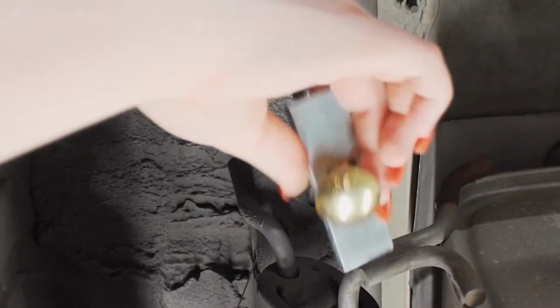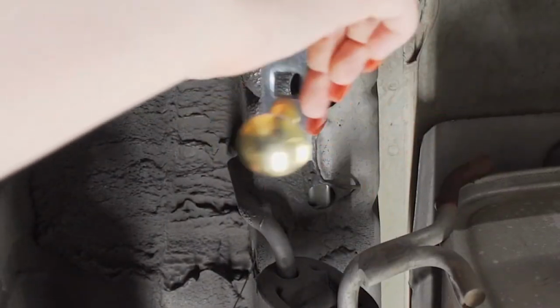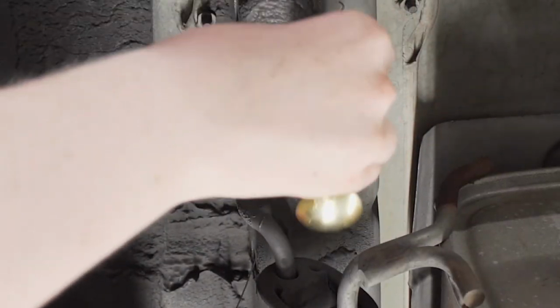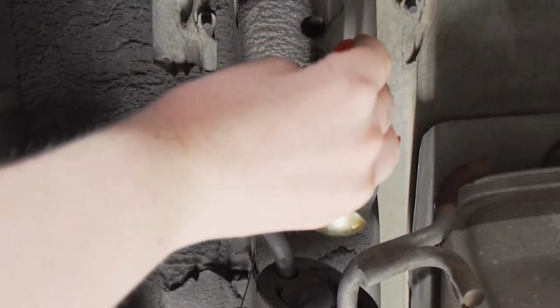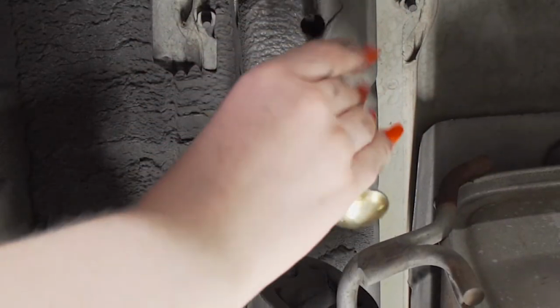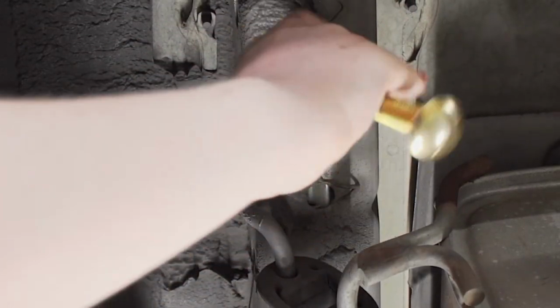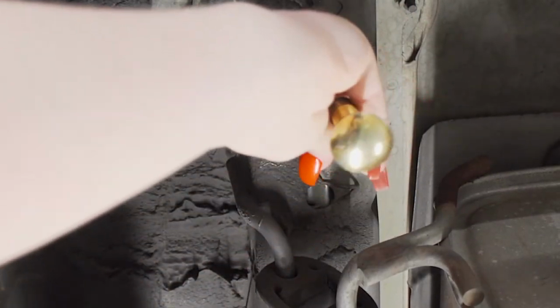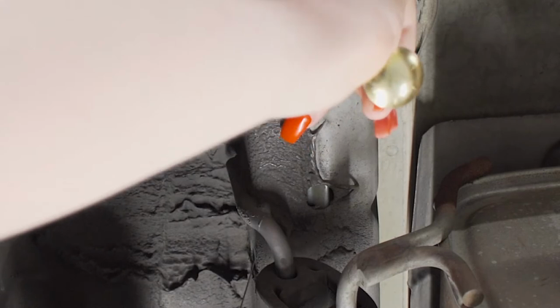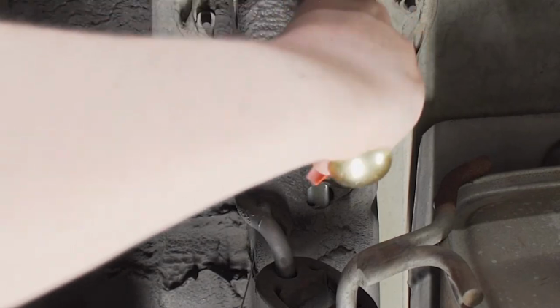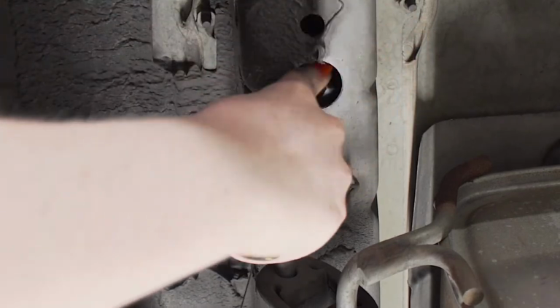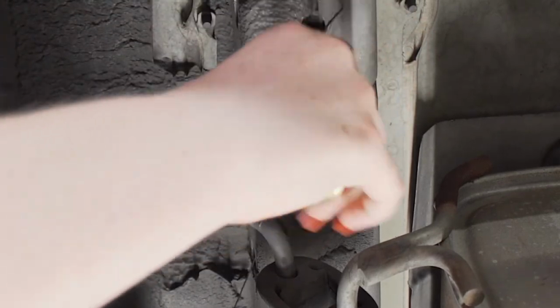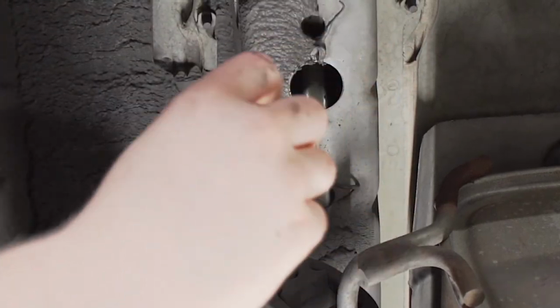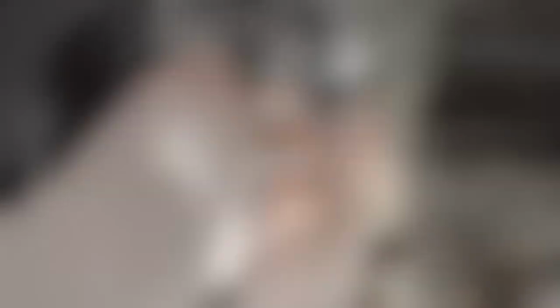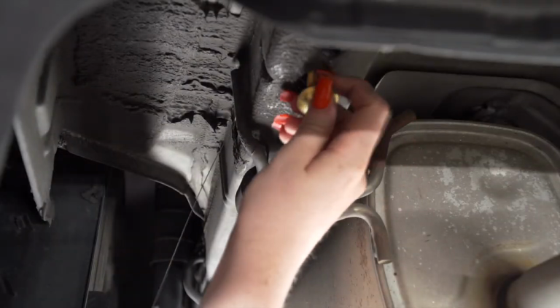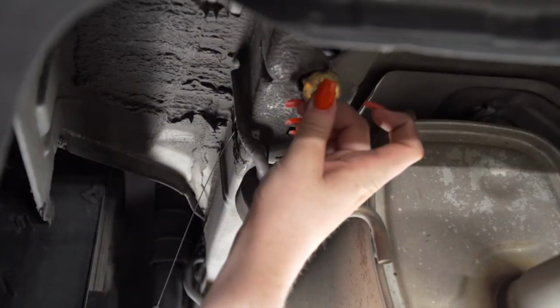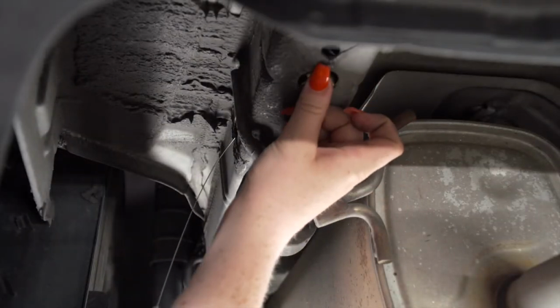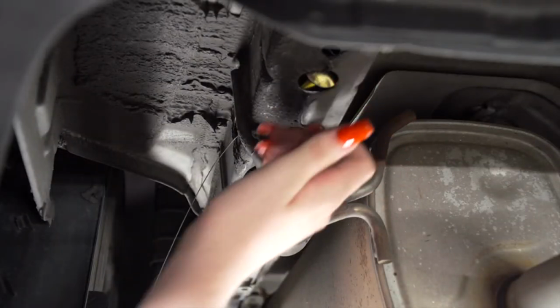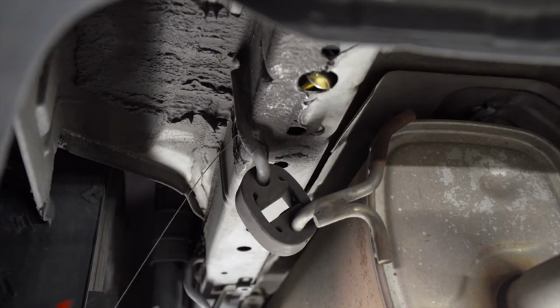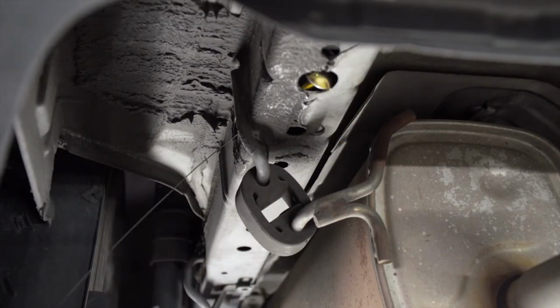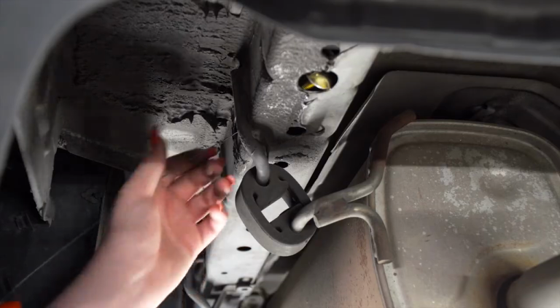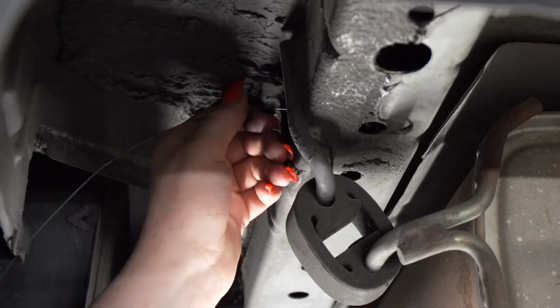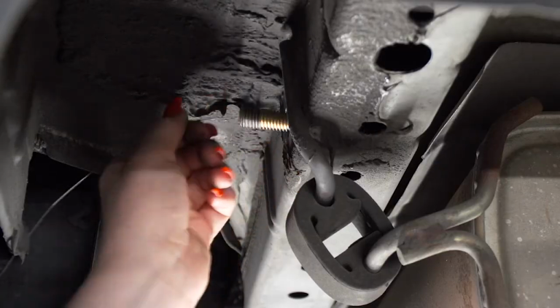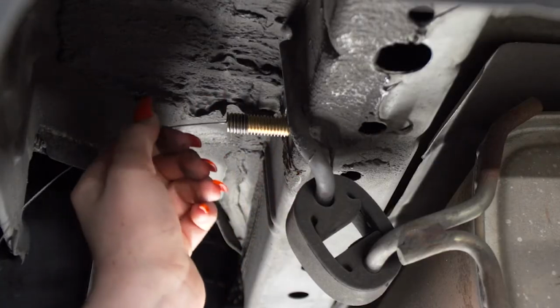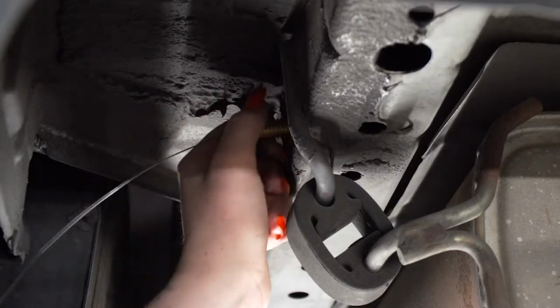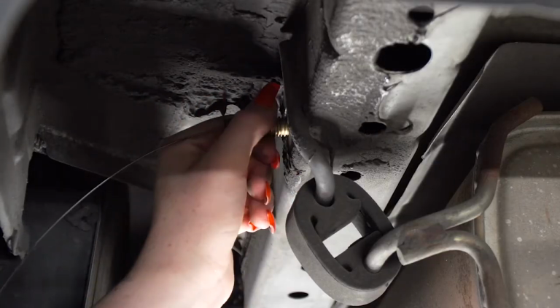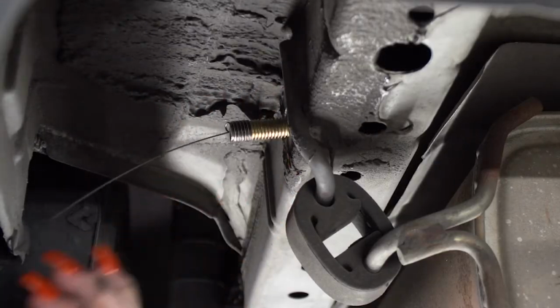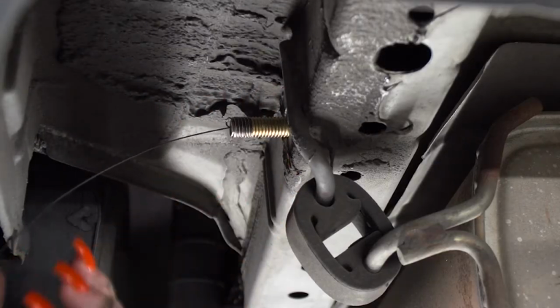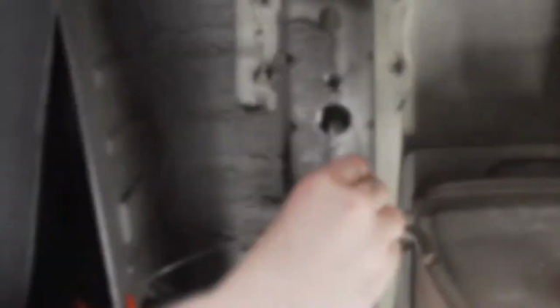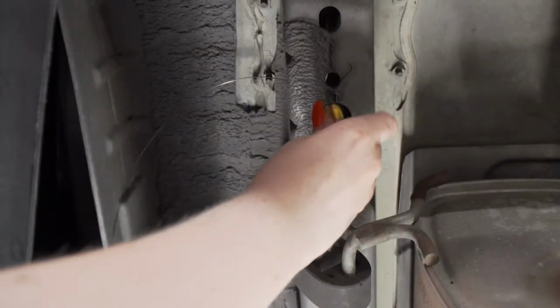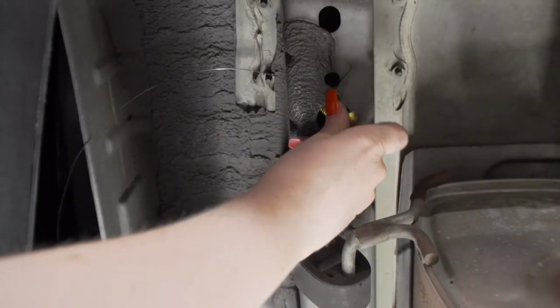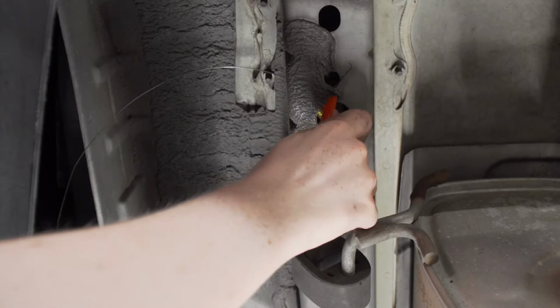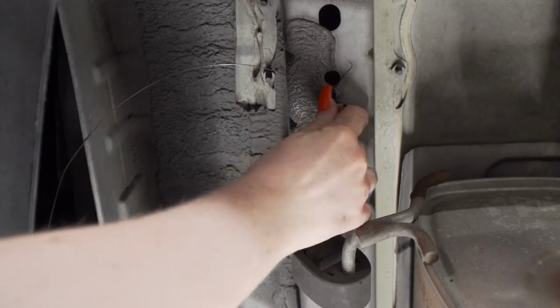Then we will push our block in first. Now we'll just pull our bolt through, and we'll leave our fish wire on. Now we will repeat on the second hole.